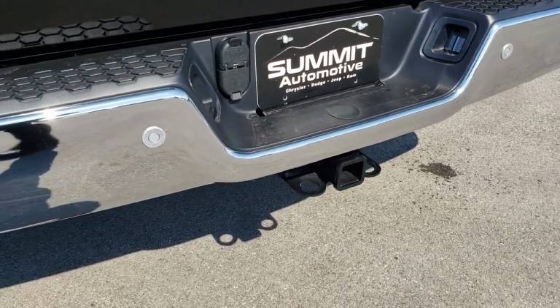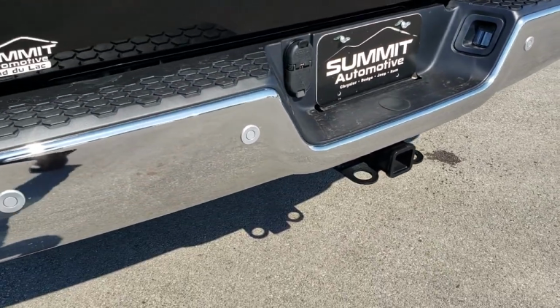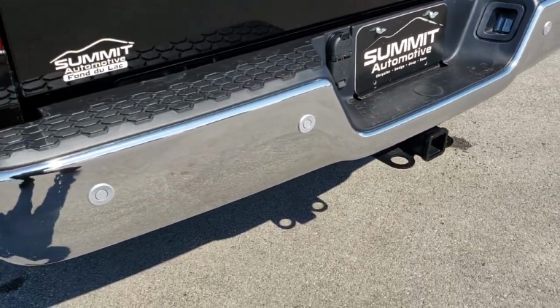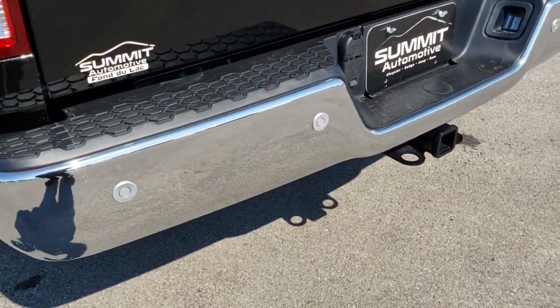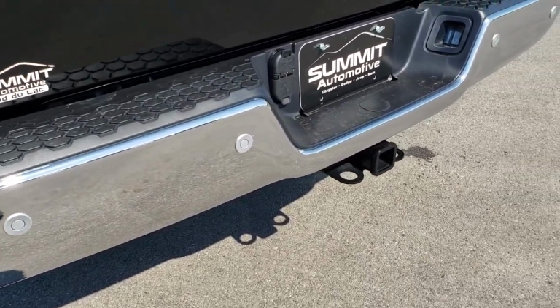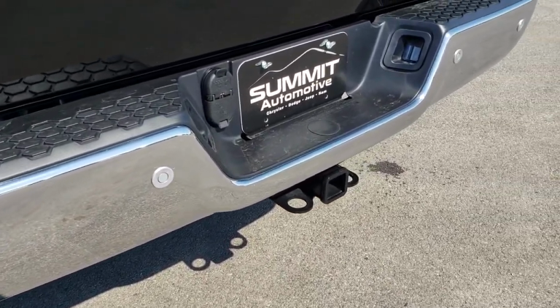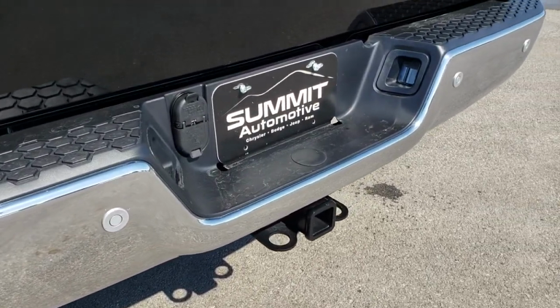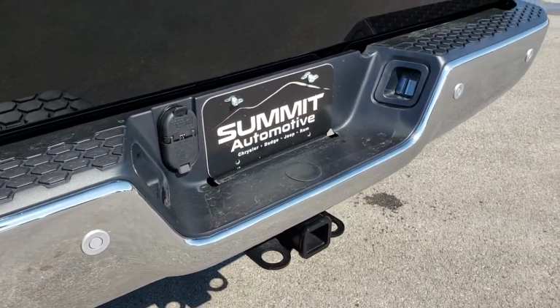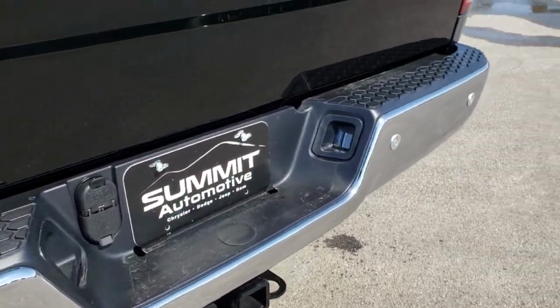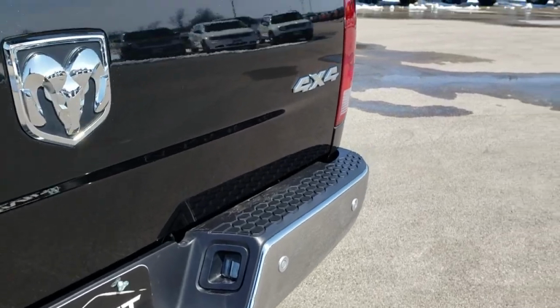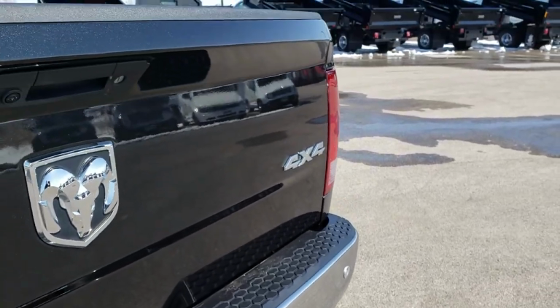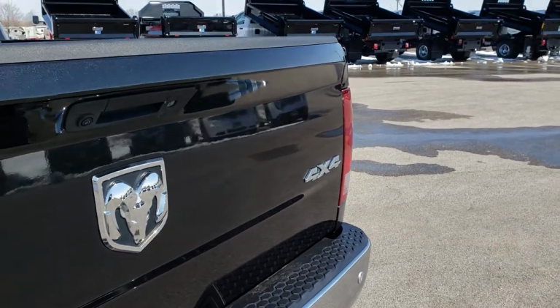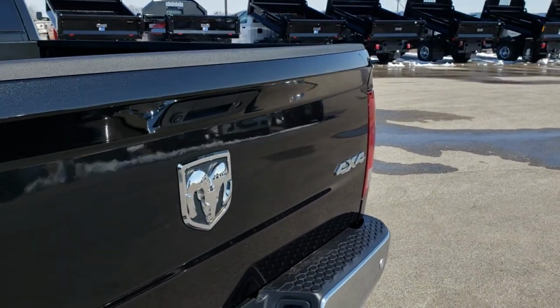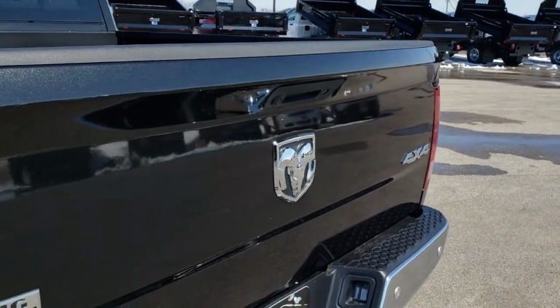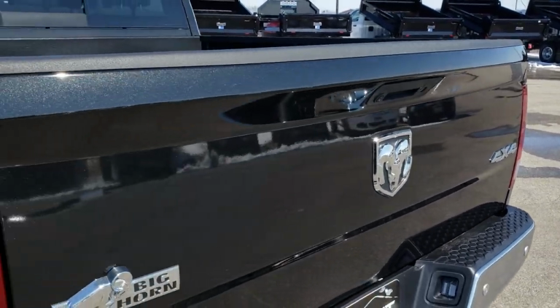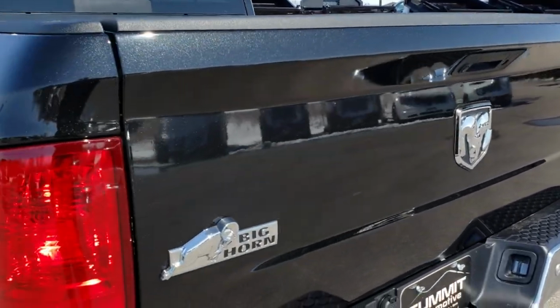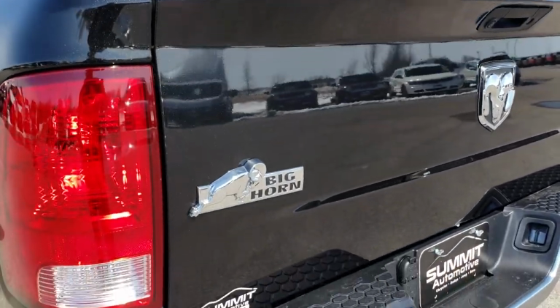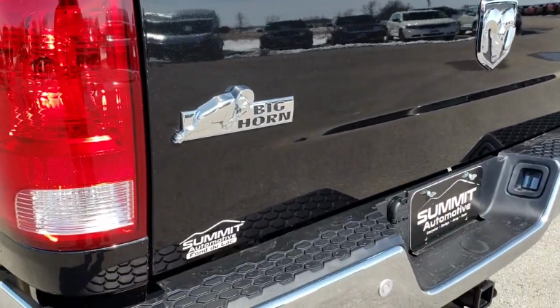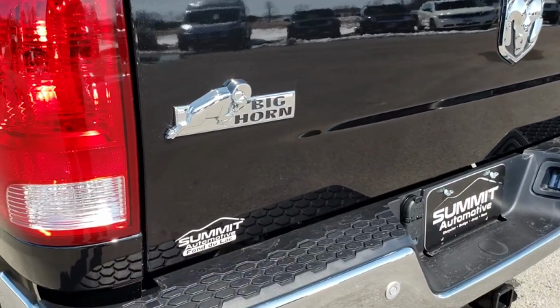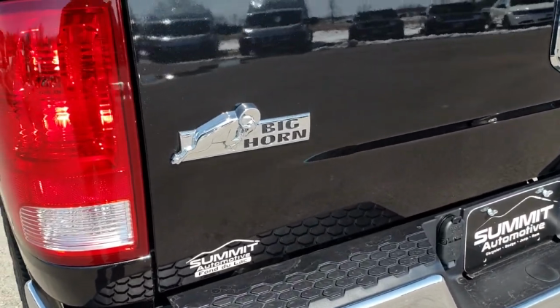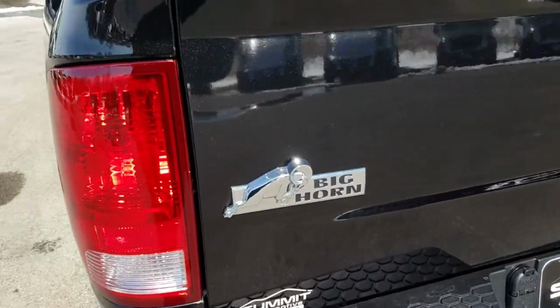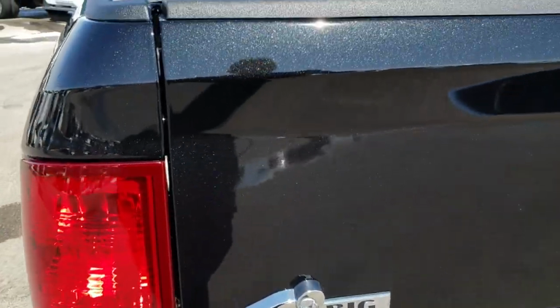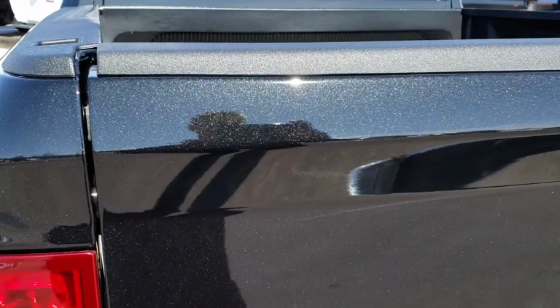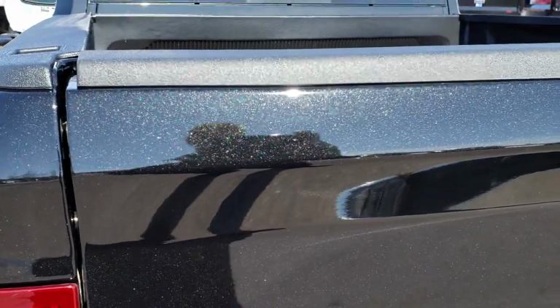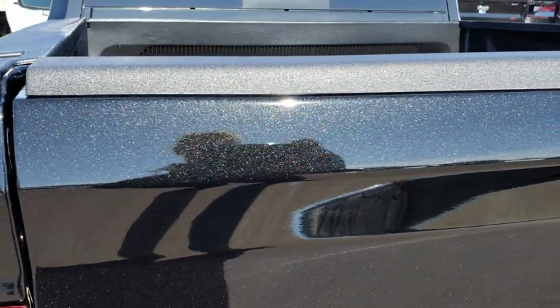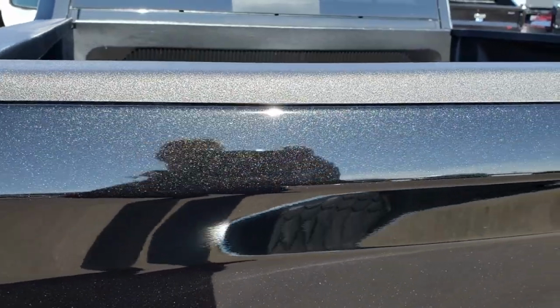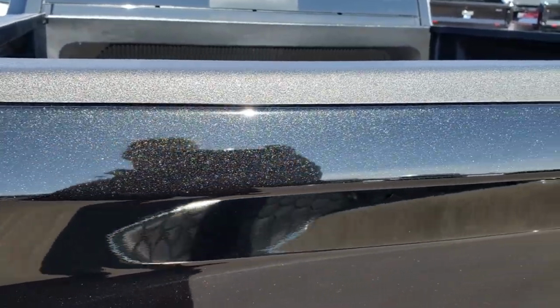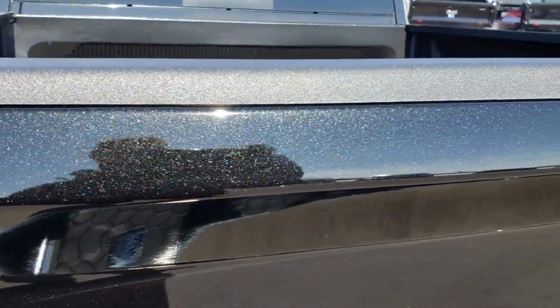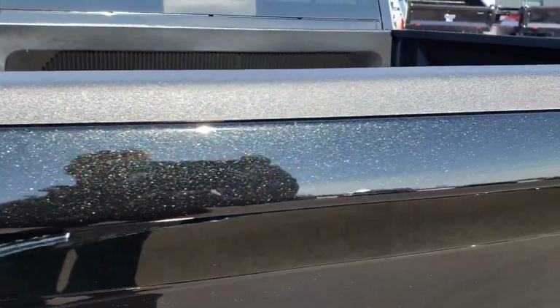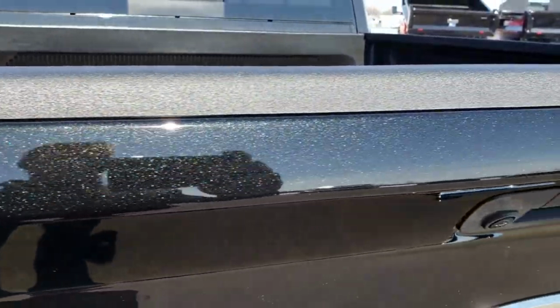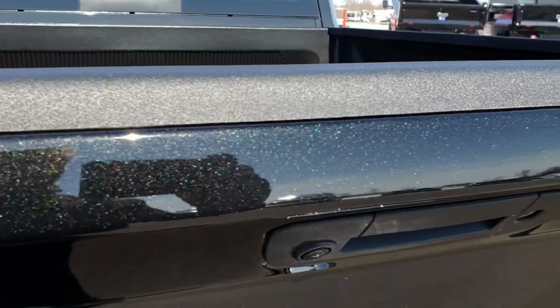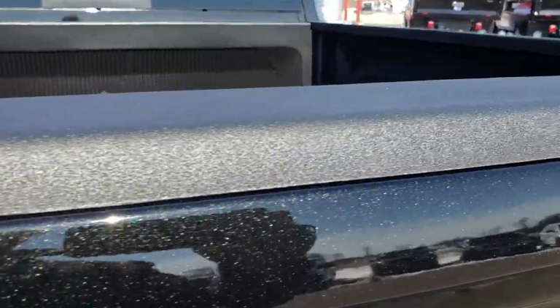It has a full towing package which includes receiver hitch, 4-pin, and 7-pin wiring. That tailgate is in excellent shape — I didn't see any dents or dings on that. And you can really see that metal flake in the paint on that brilliant black crystal.